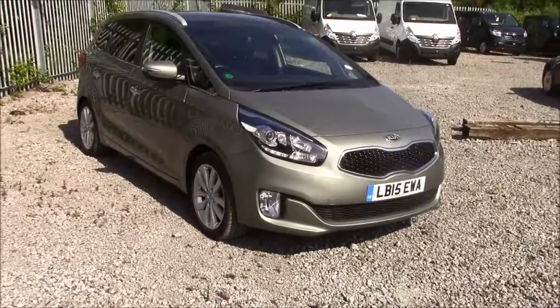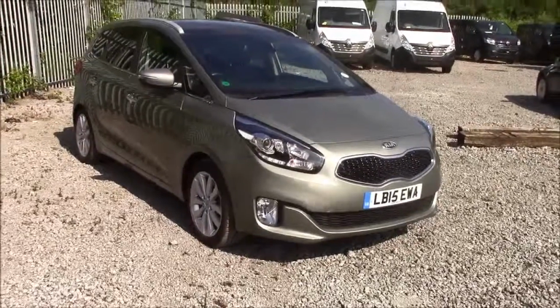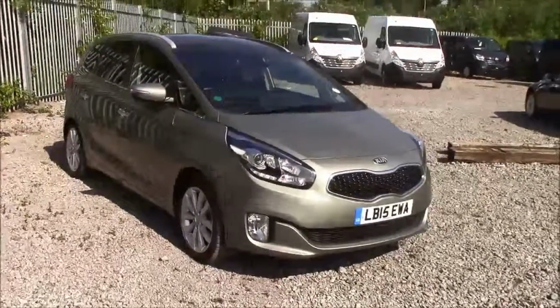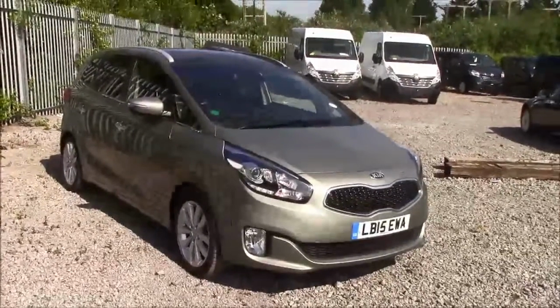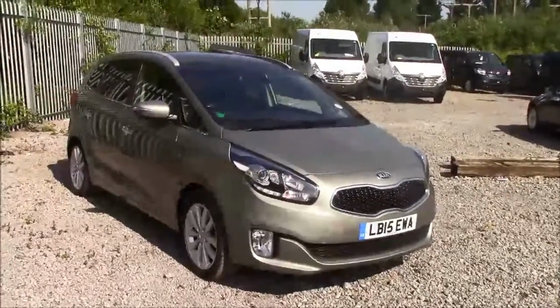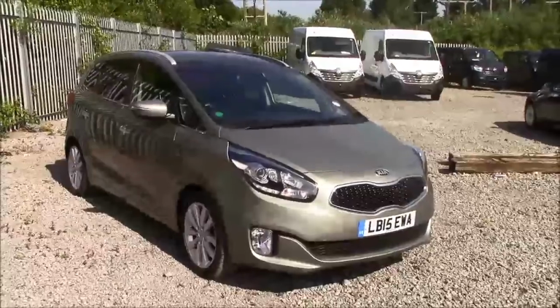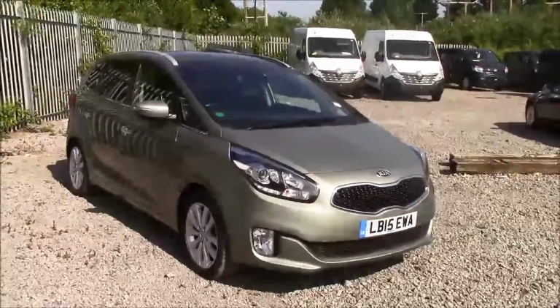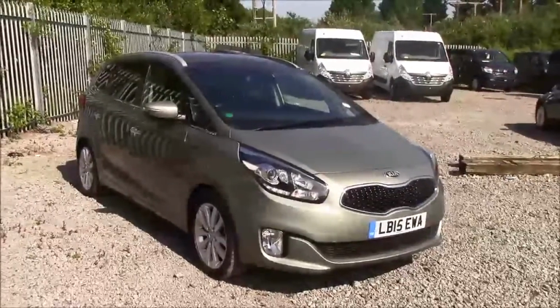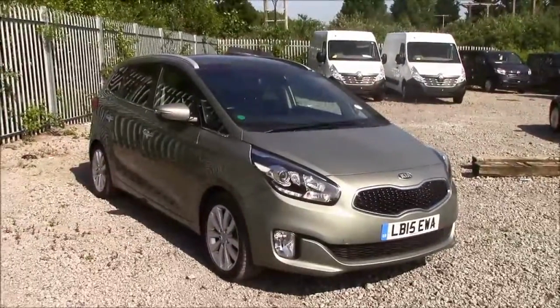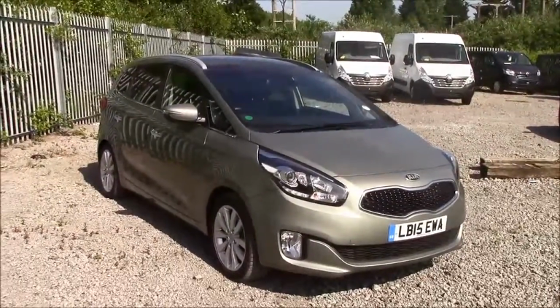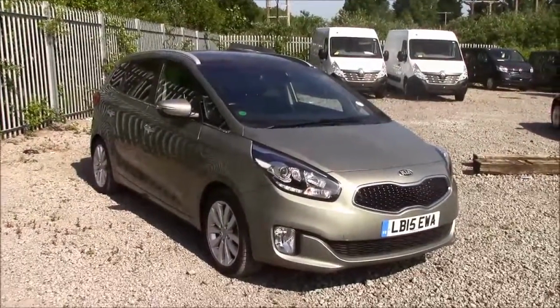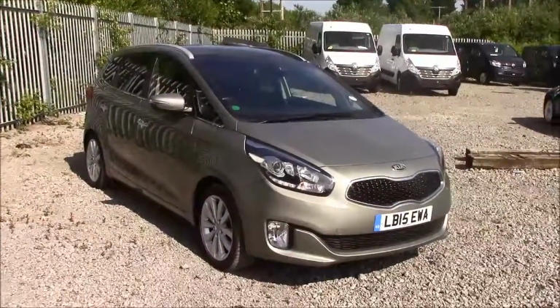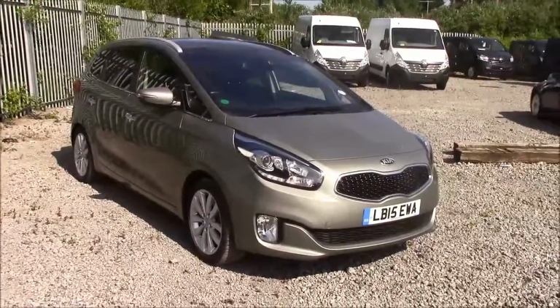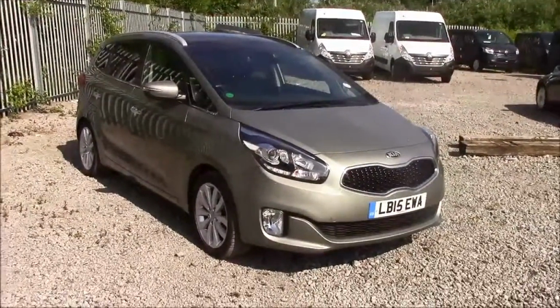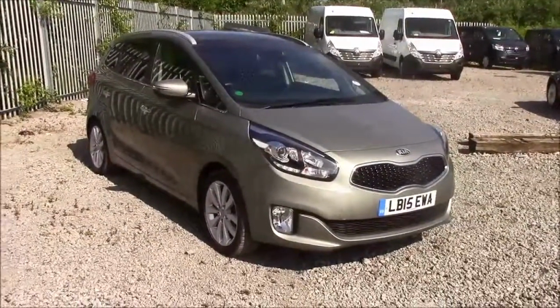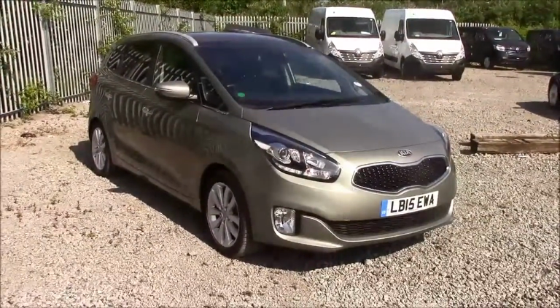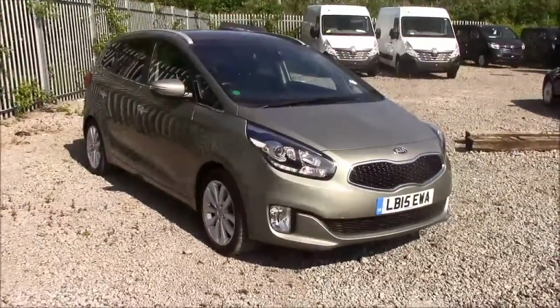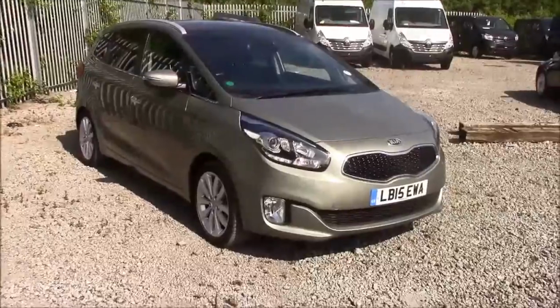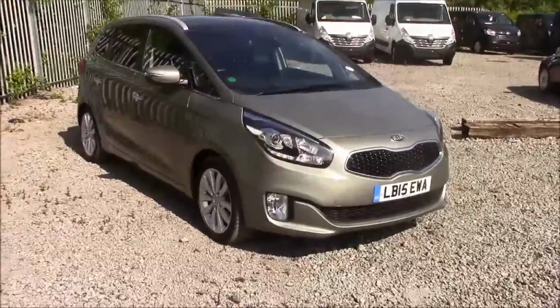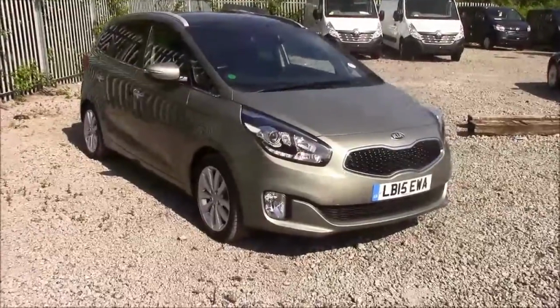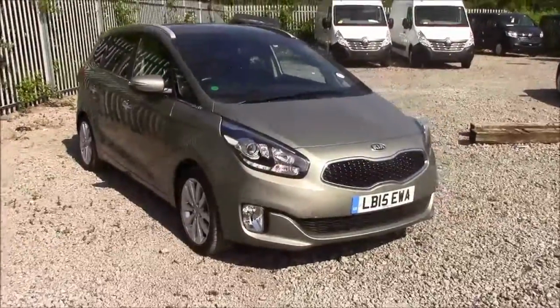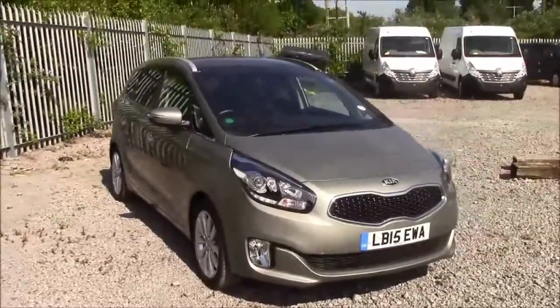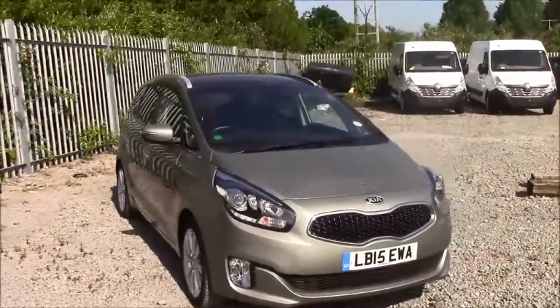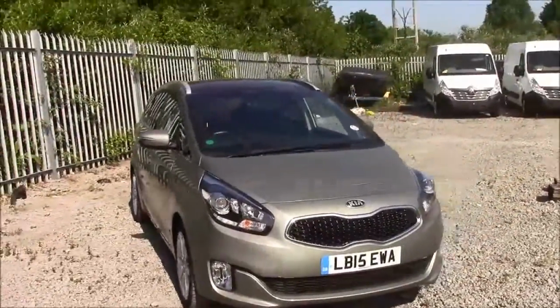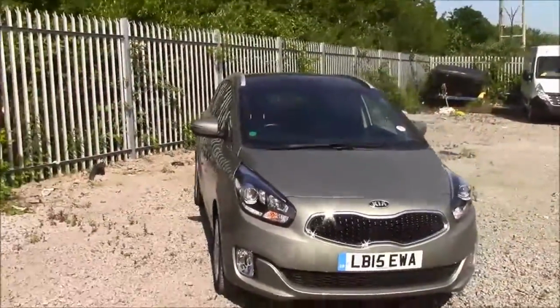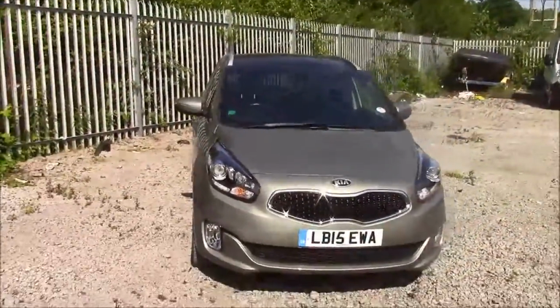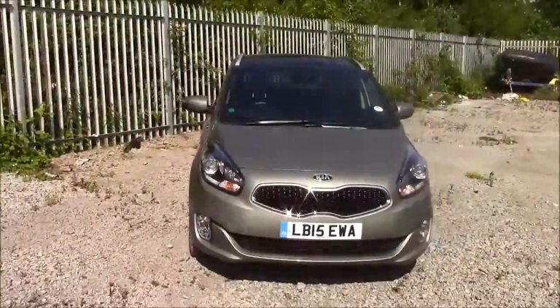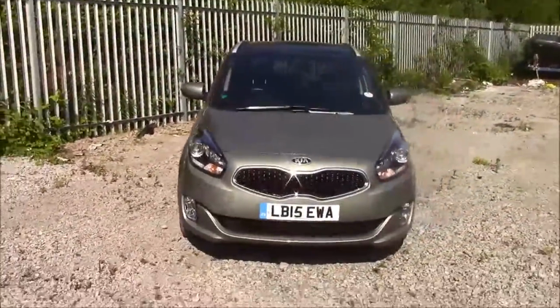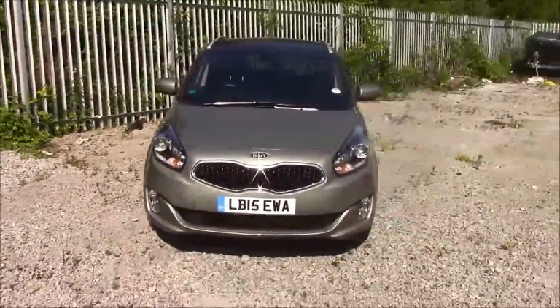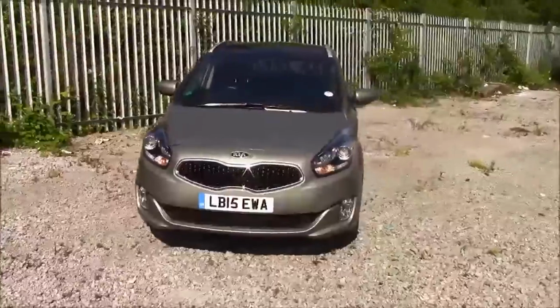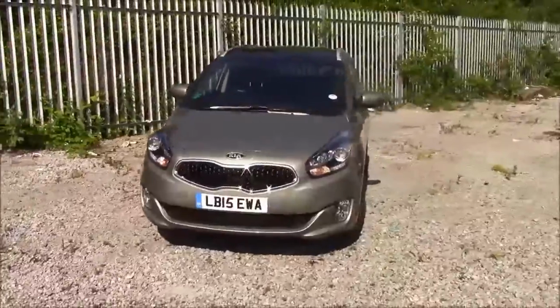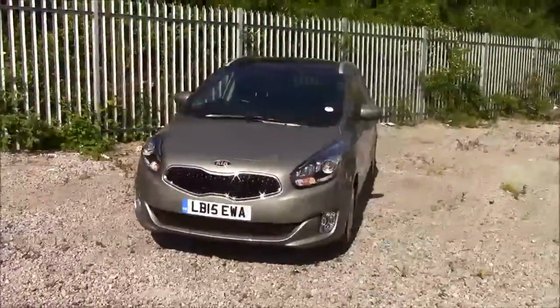Welcome to Wessex Garages here in Penarth Road in Cardiff. Today we have for you a Kia Carens 3 Eco Dynamics. This car comes in silver and is a diesel manual. I'm going to be giving you a tour of this vehicle today, but for more information or further specifications on this vehicle please don't hesitate to click on the link in the video.